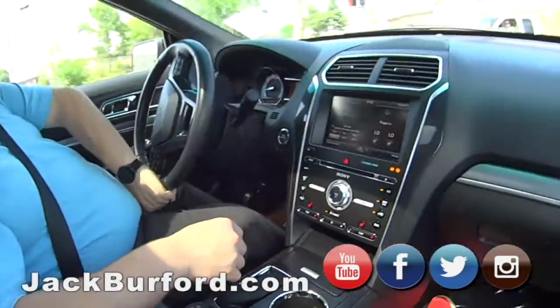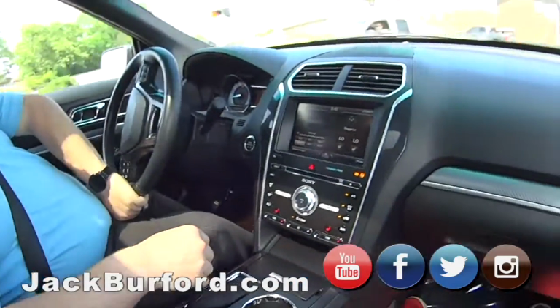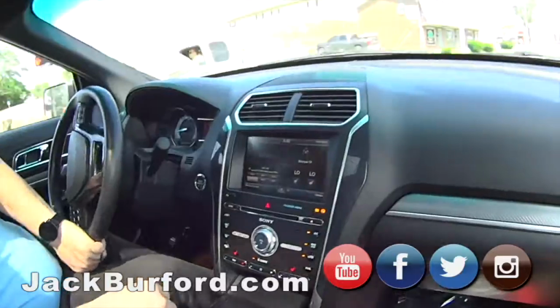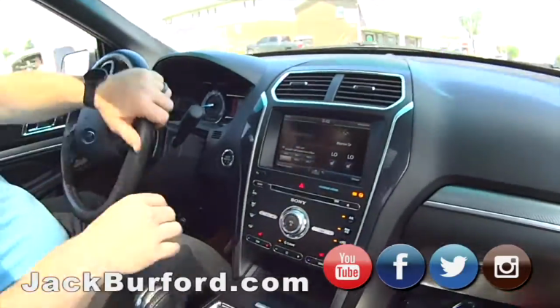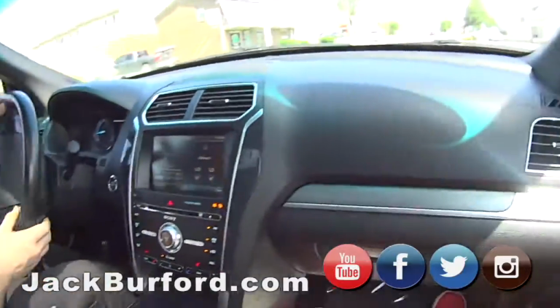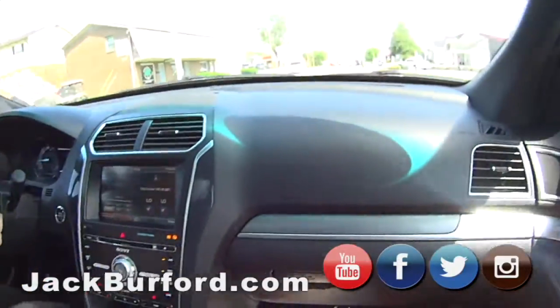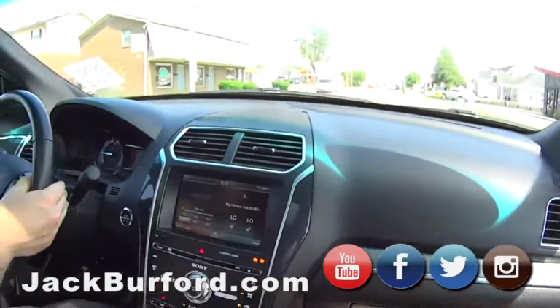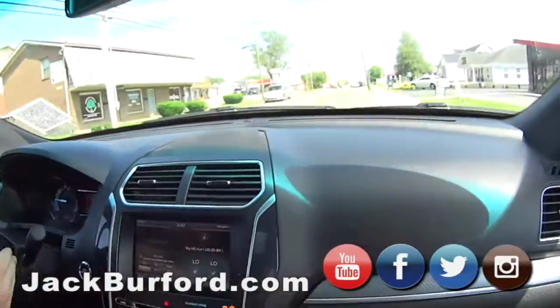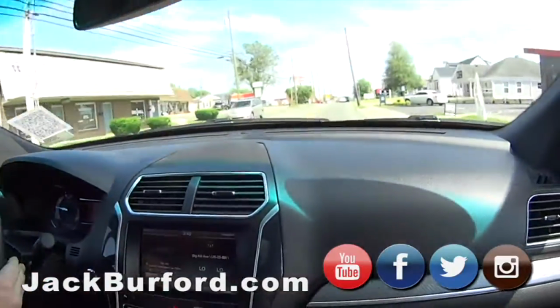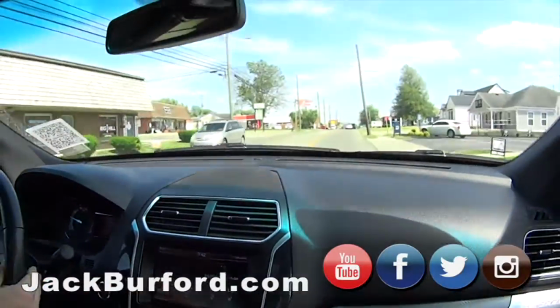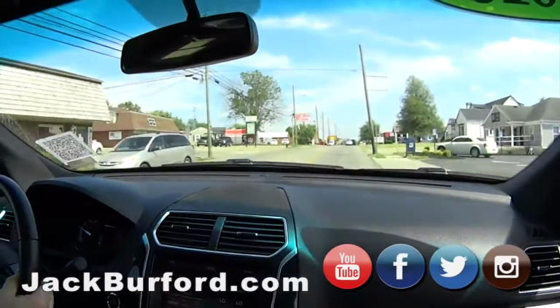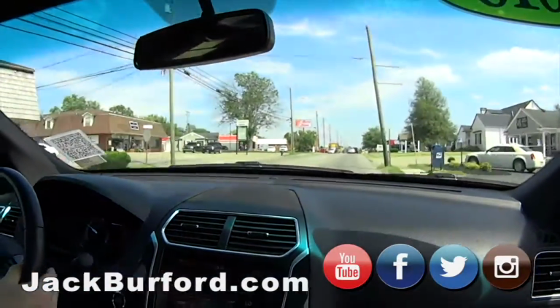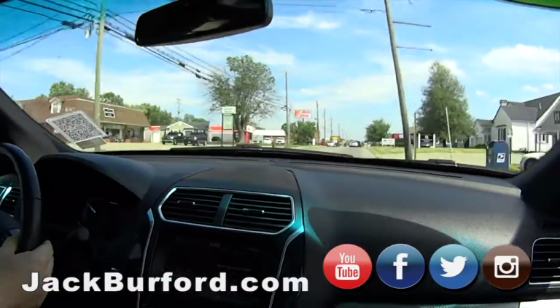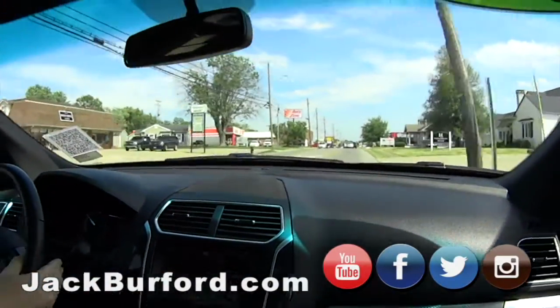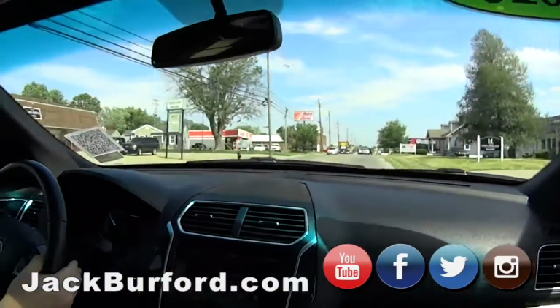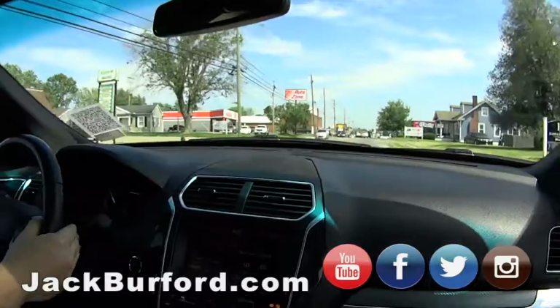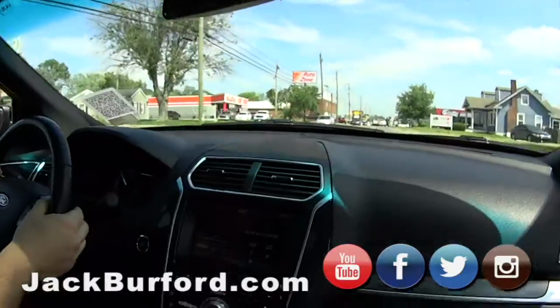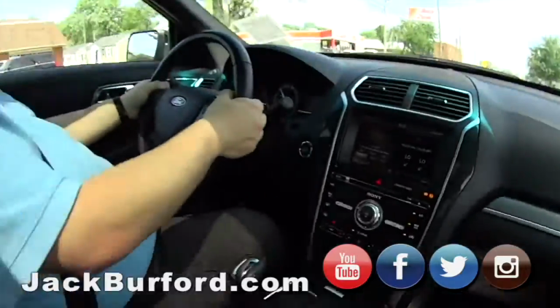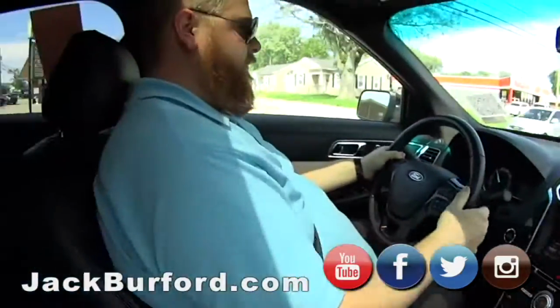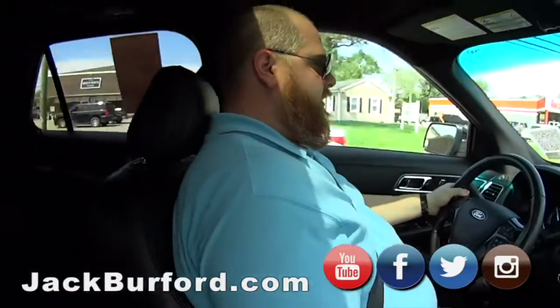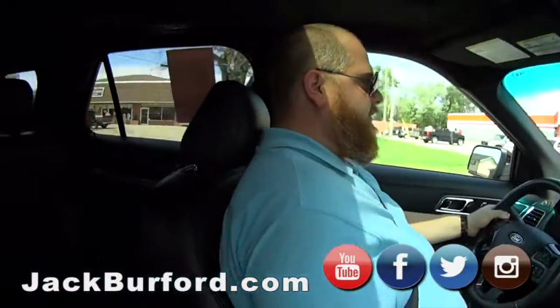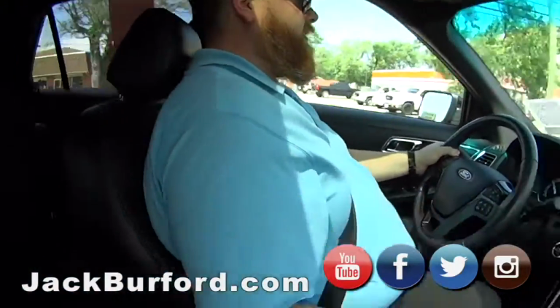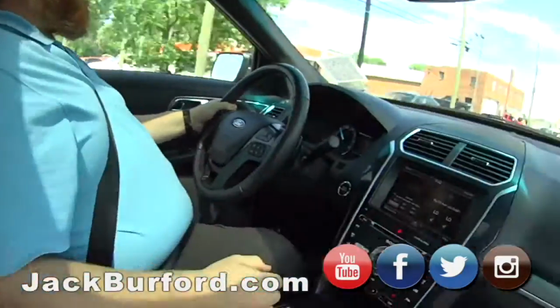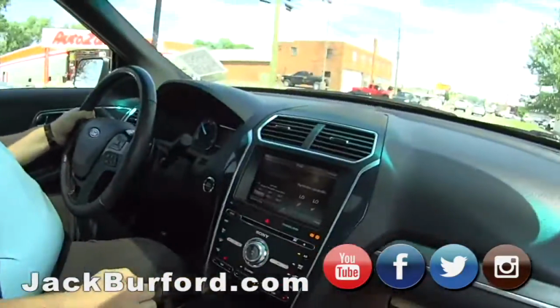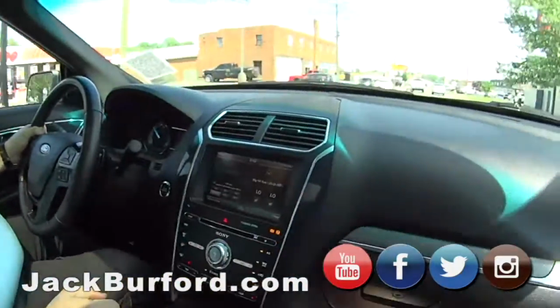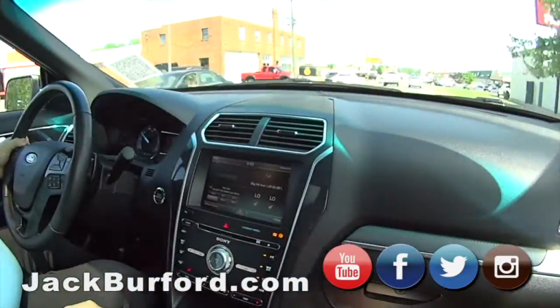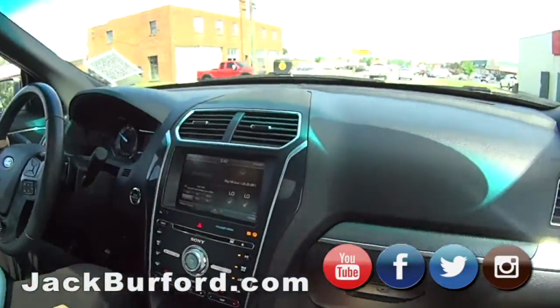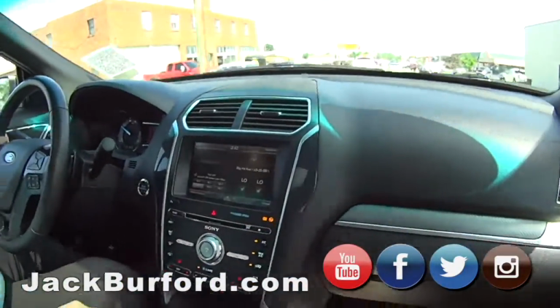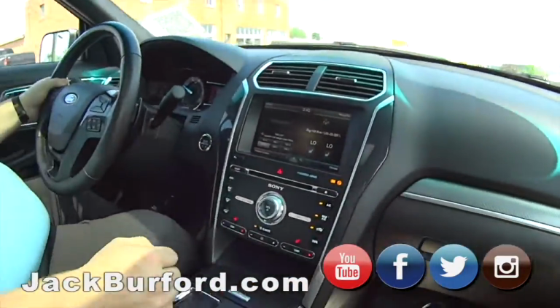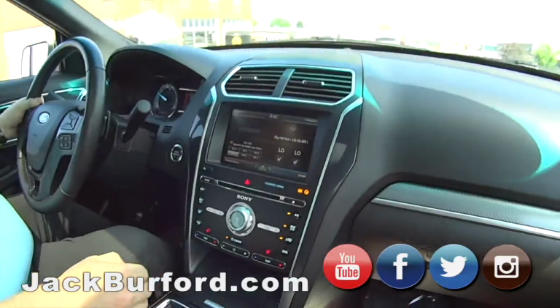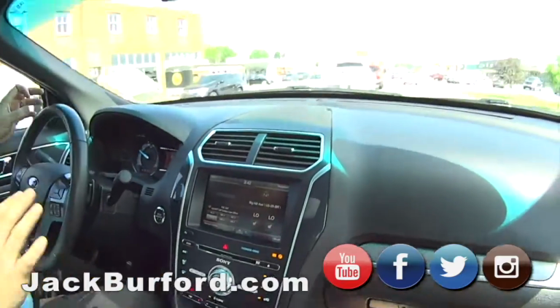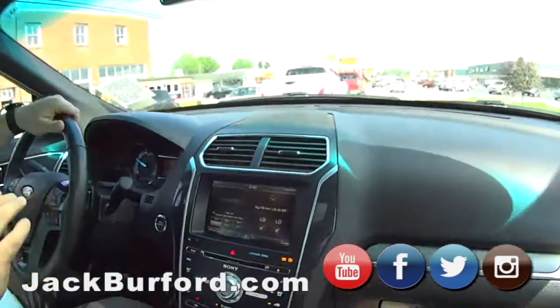You ready for this, Randy? I'm ready. Let's go, kick it. Bam! Nice. I see why the police get these now, man. That's slick. I like it. Super sharp.